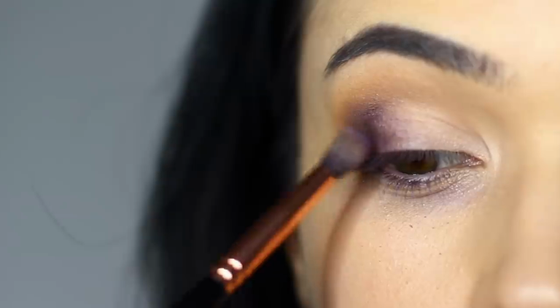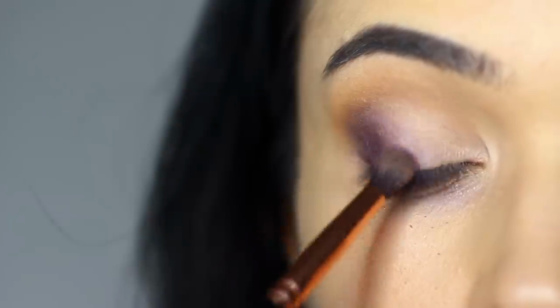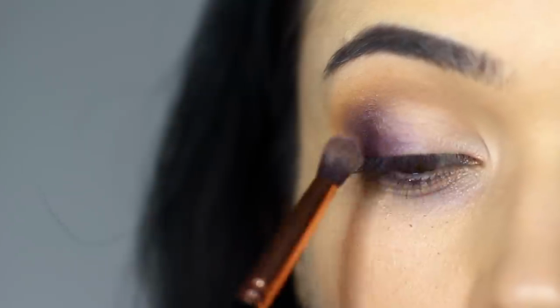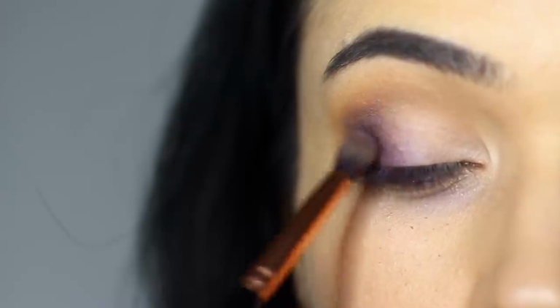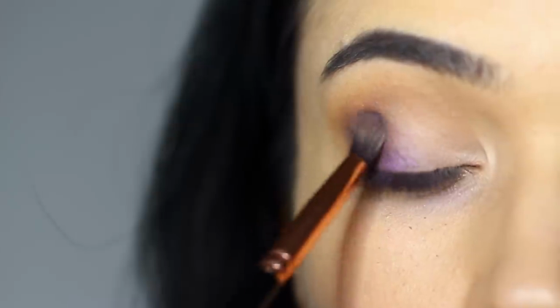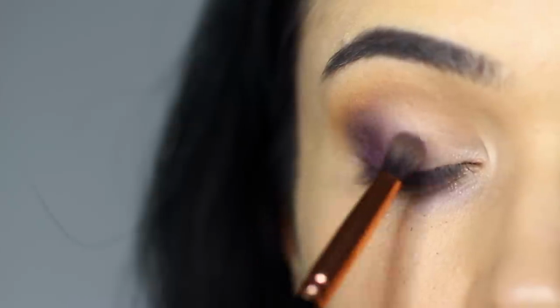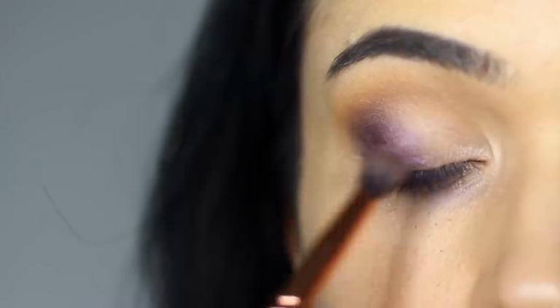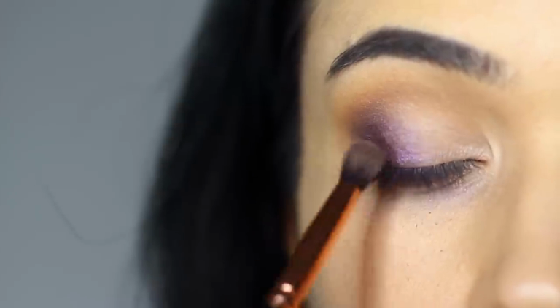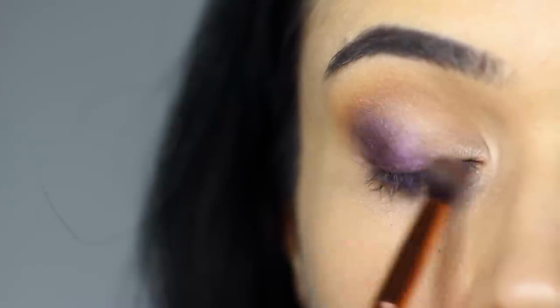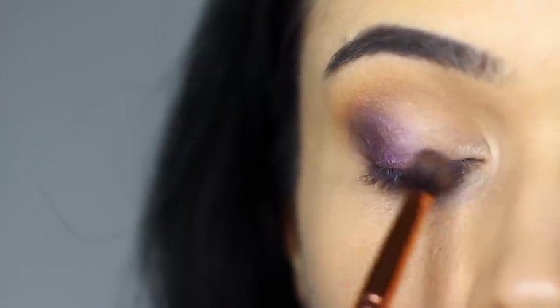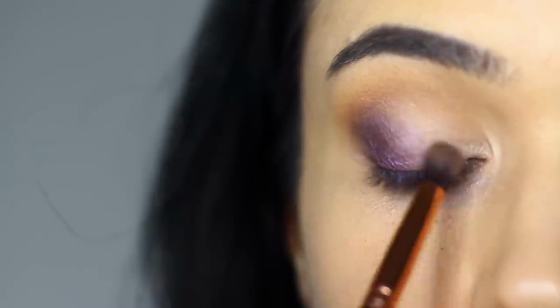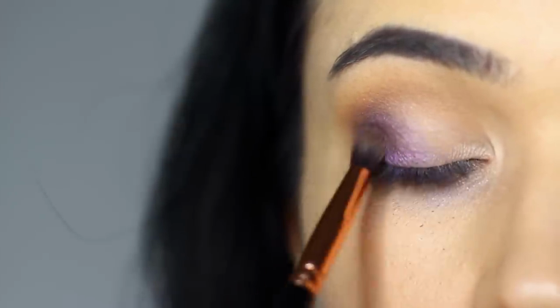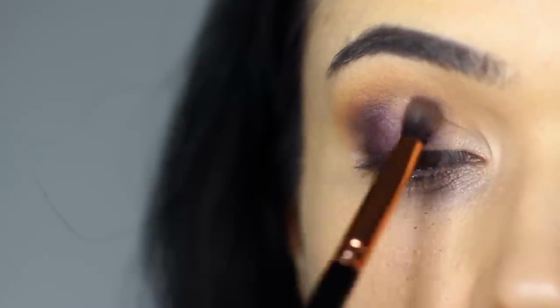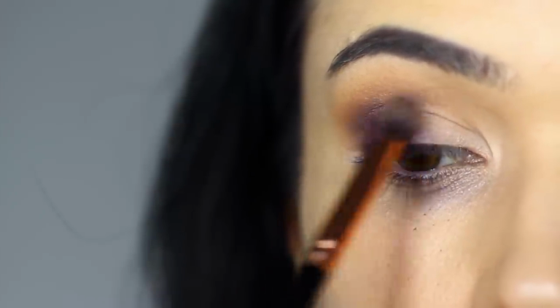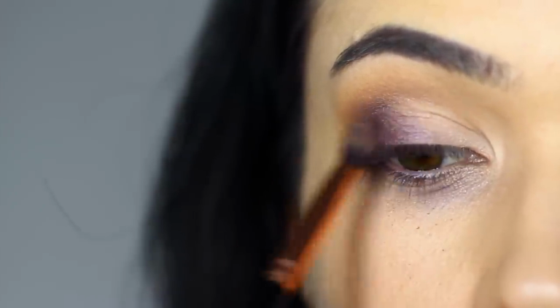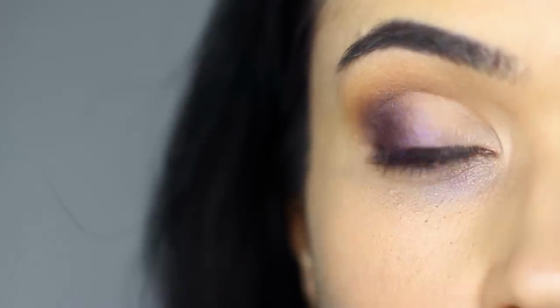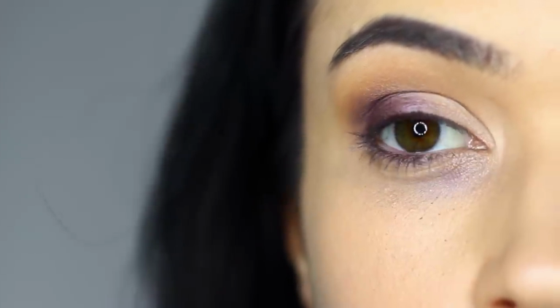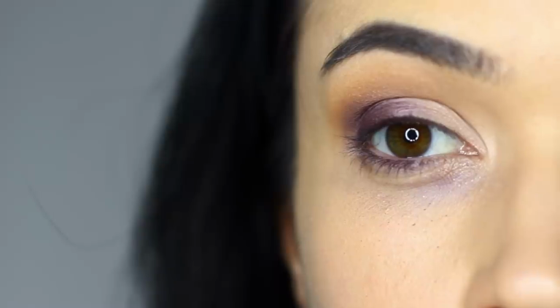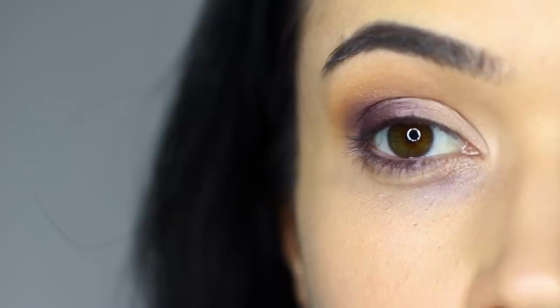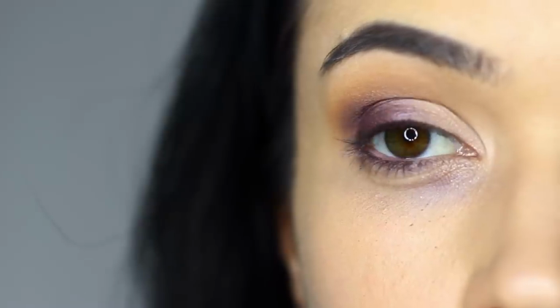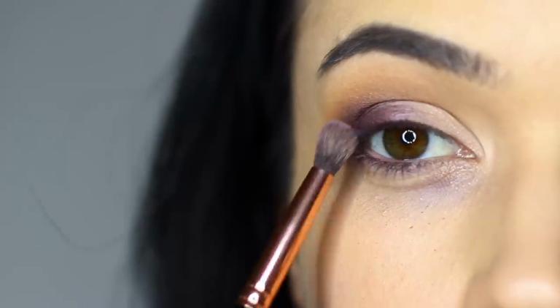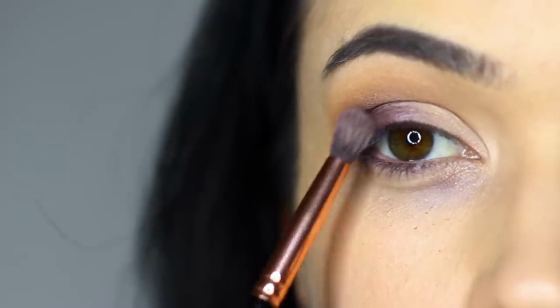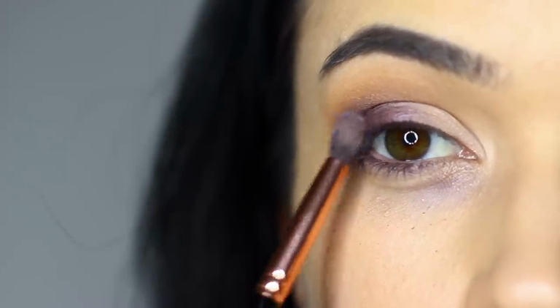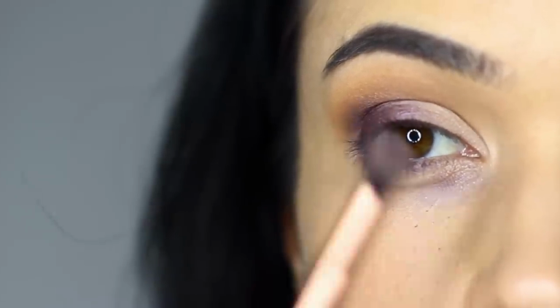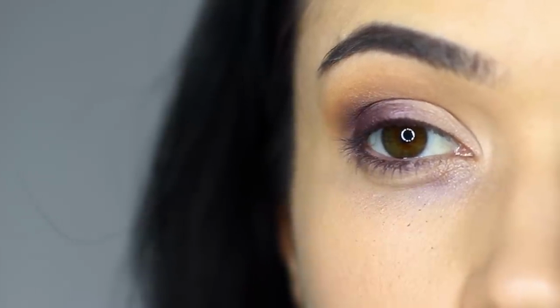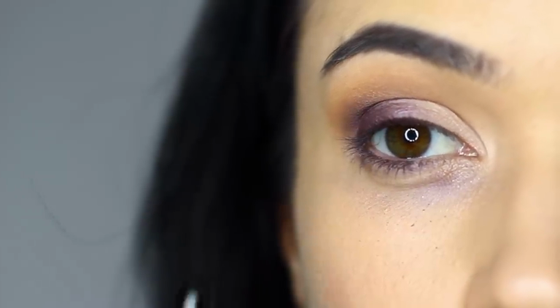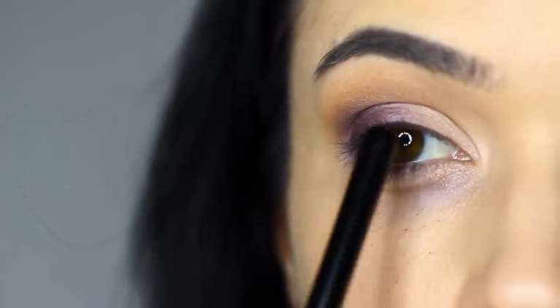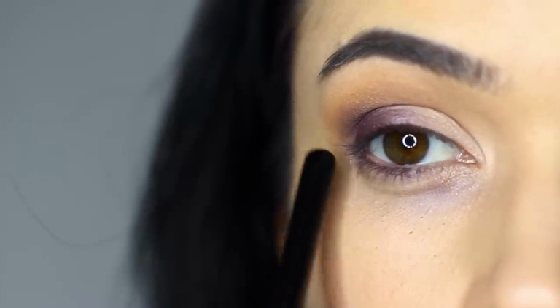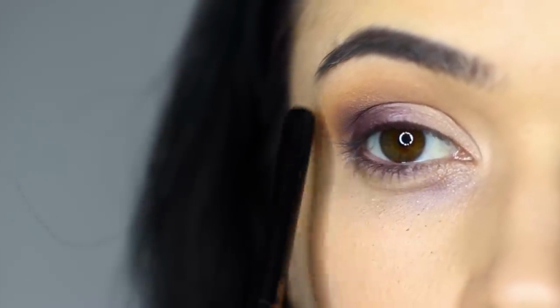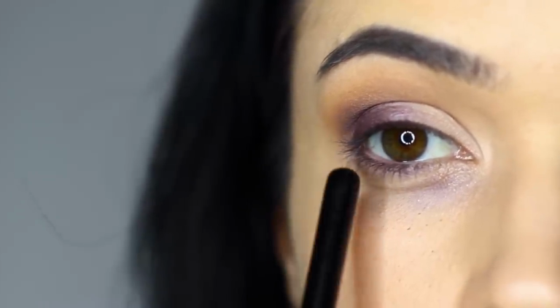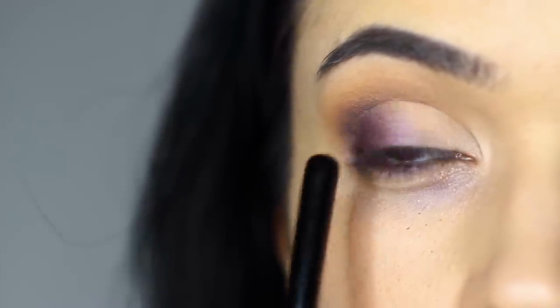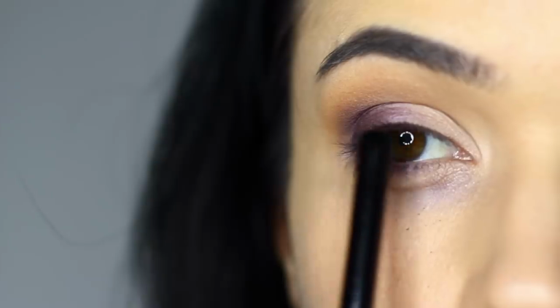So it's a very similar look to the basic neutral look, but with a slightly more purple tone — going from a dark purple, fading into more vibrant.